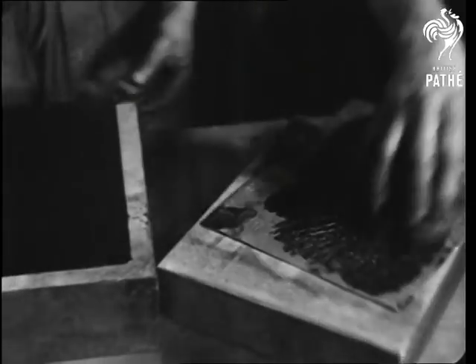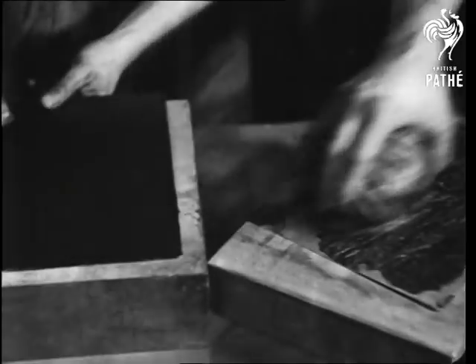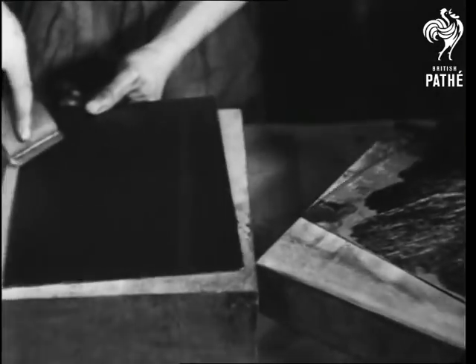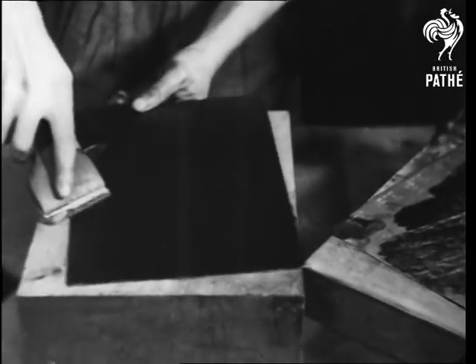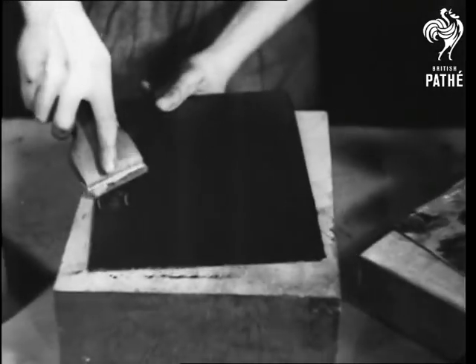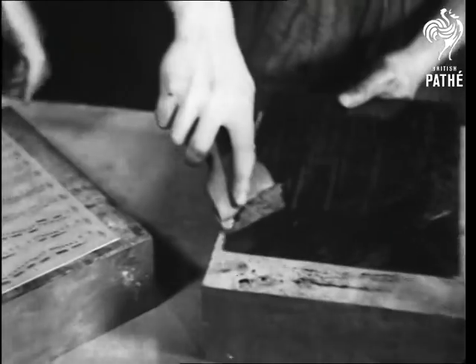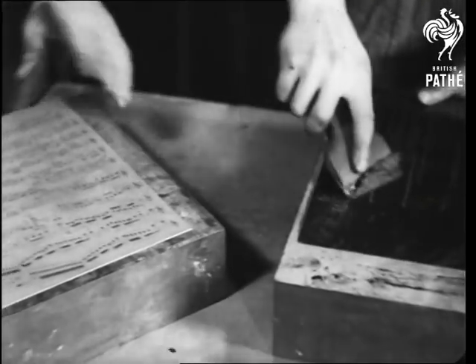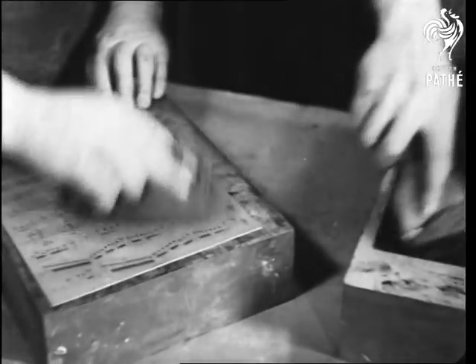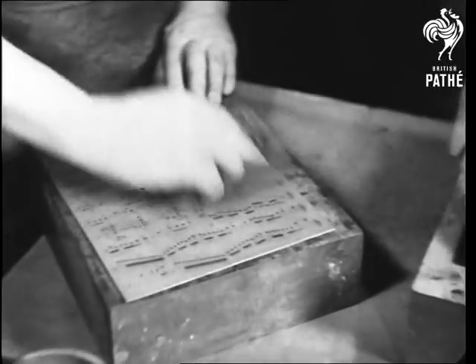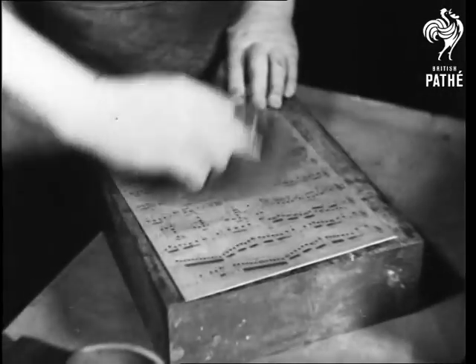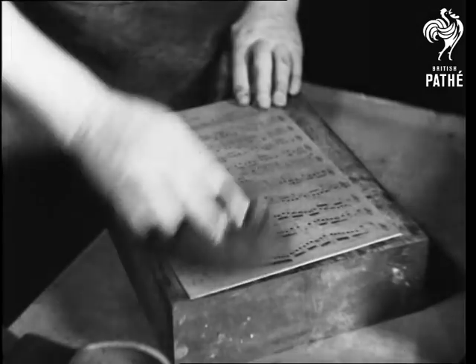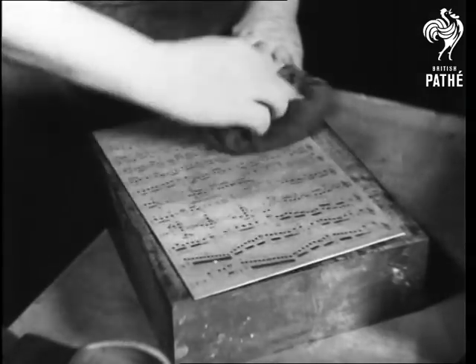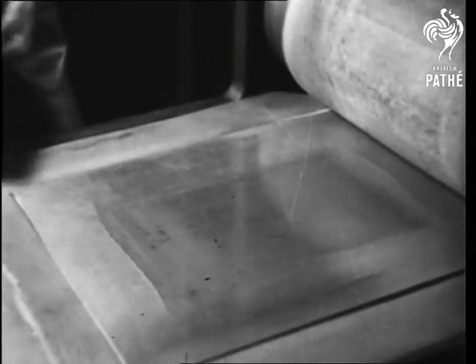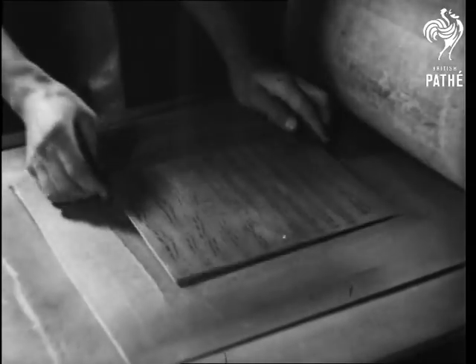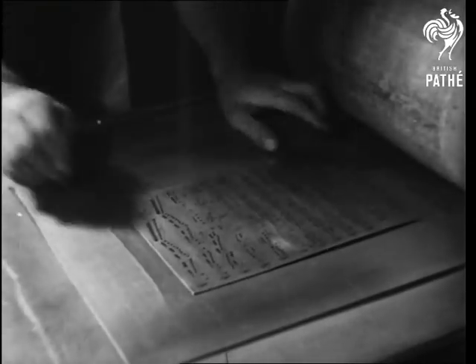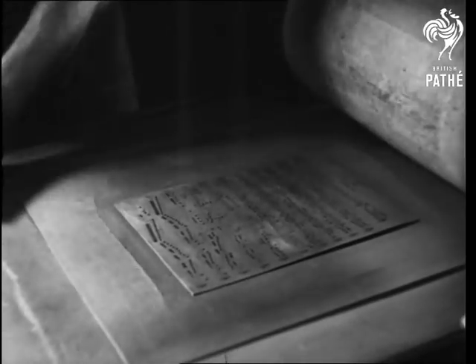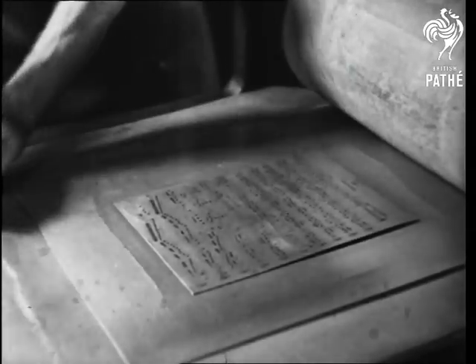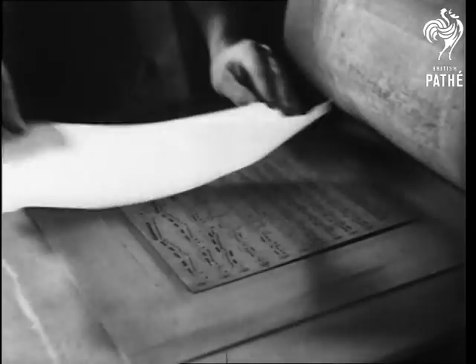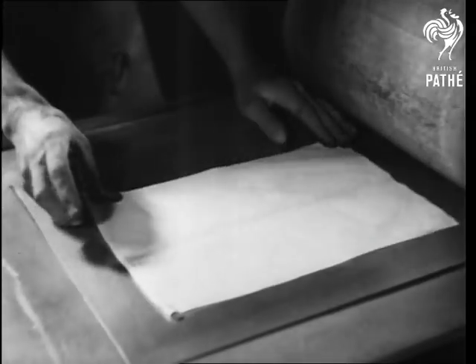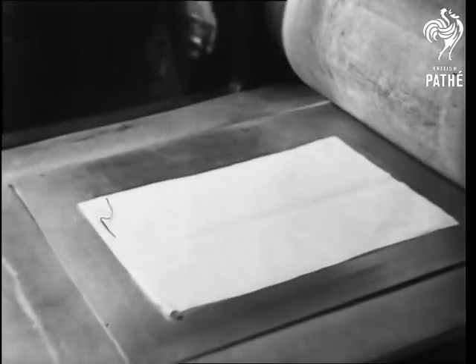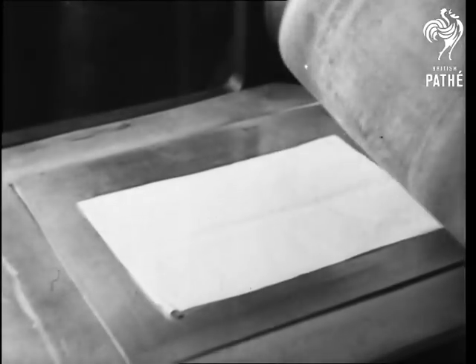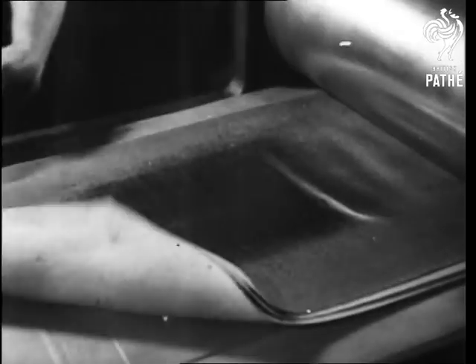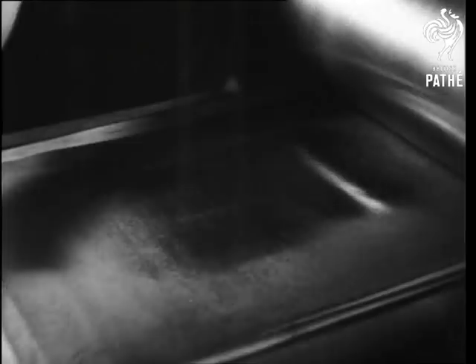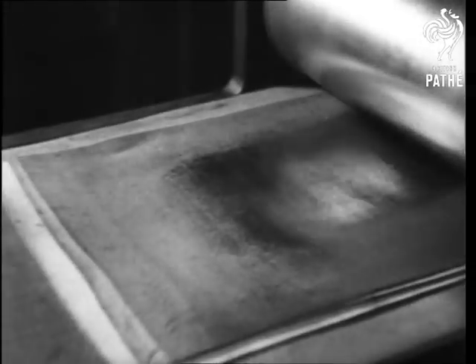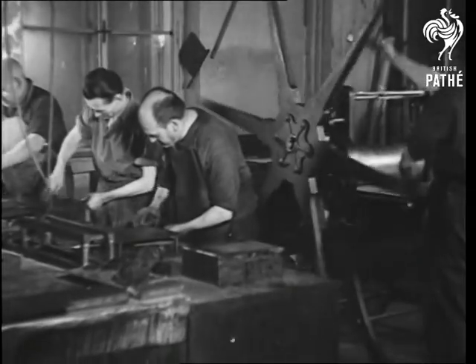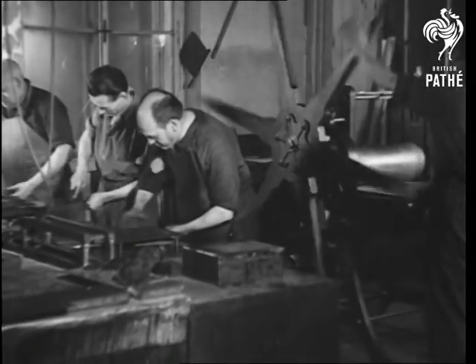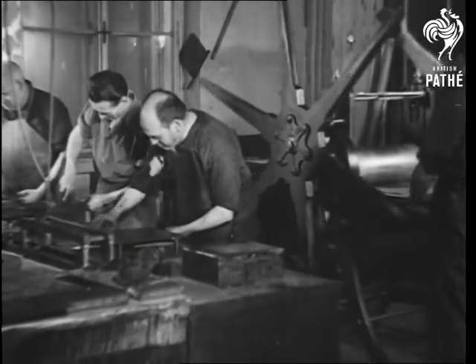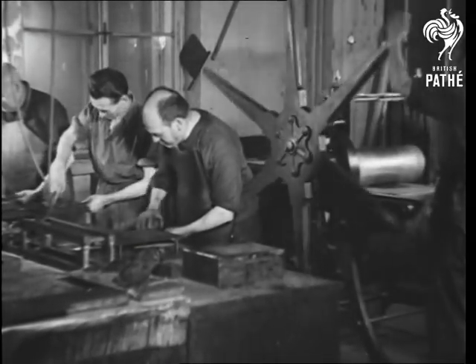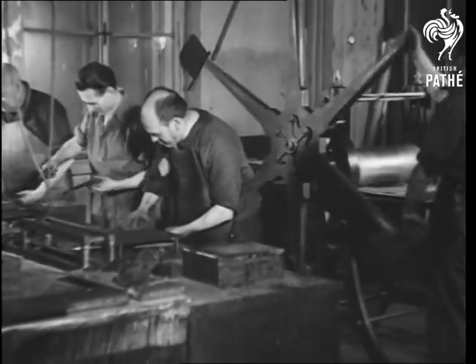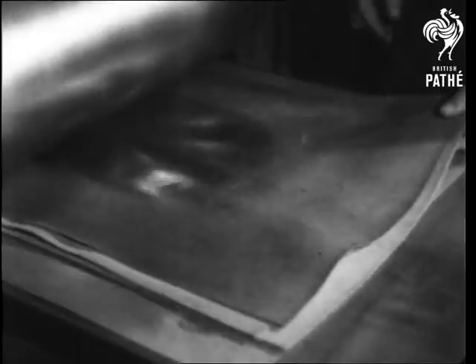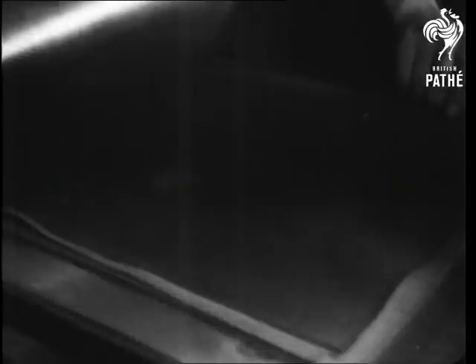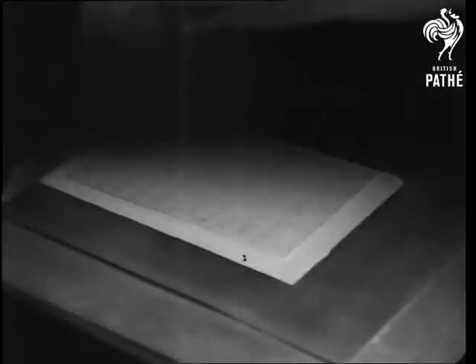The engraved plate is inked, and the actual printing is done by bringing the copy into contact with a lithographic stone. The lines cling to and dry upon the surface of the peculiarly fine stone, and when pressure is applied, are transferred to the printed surface.